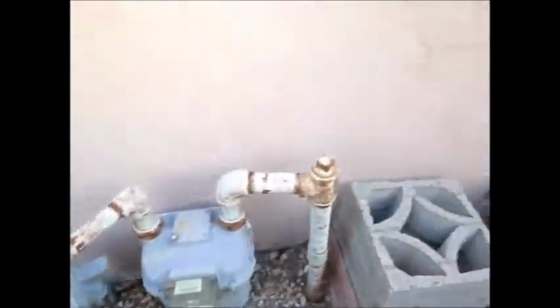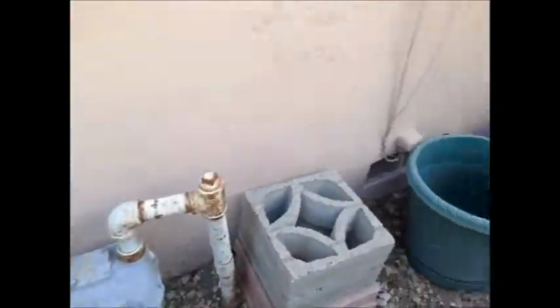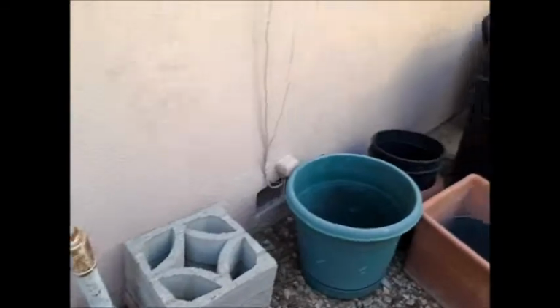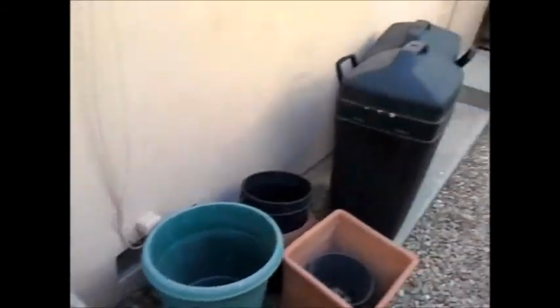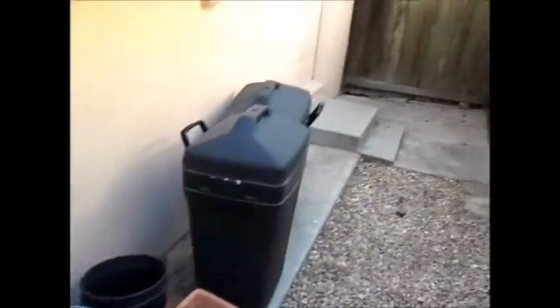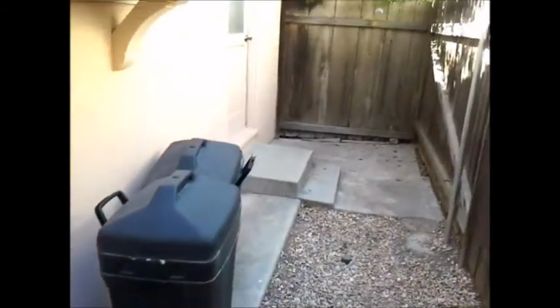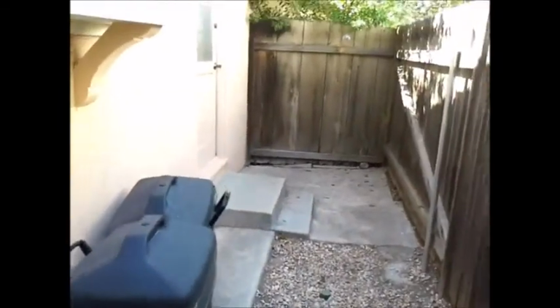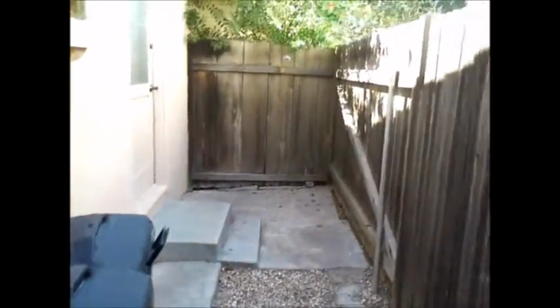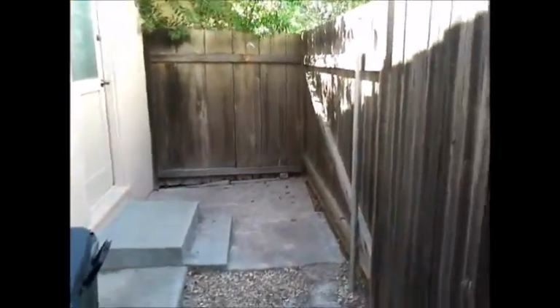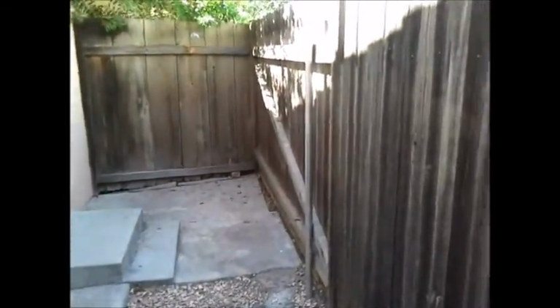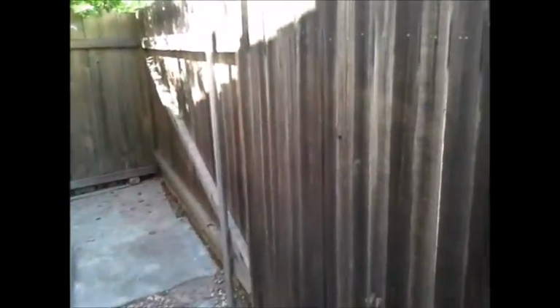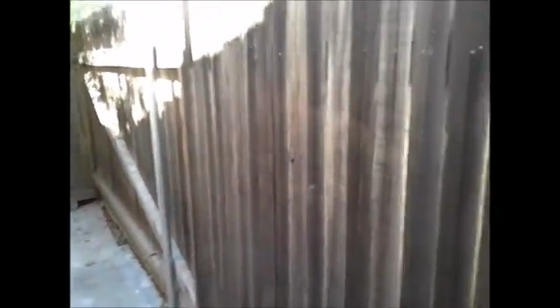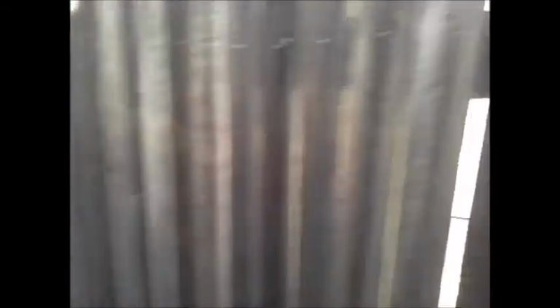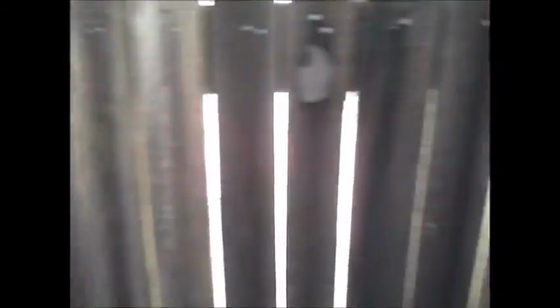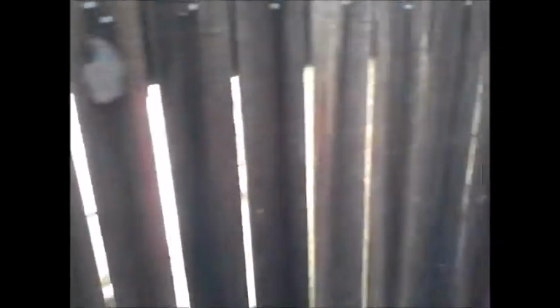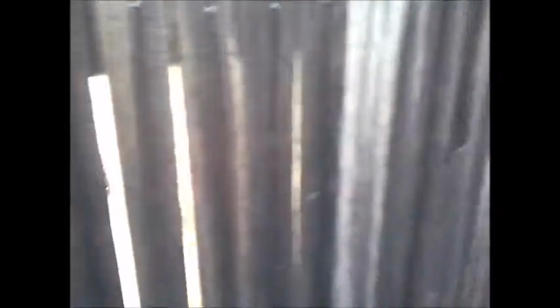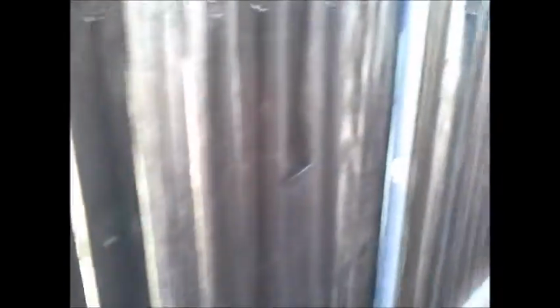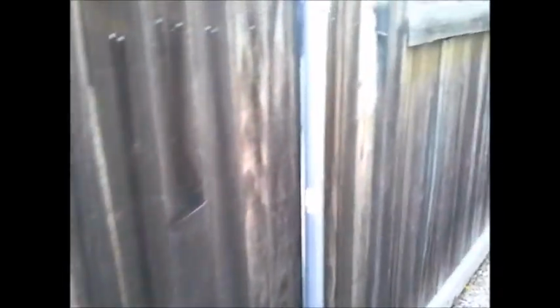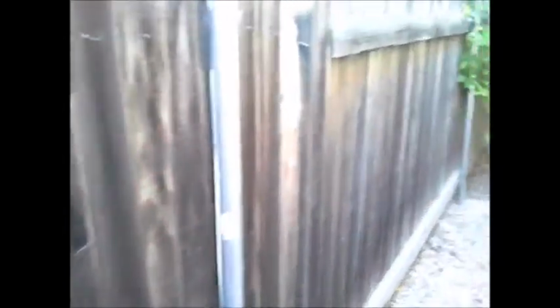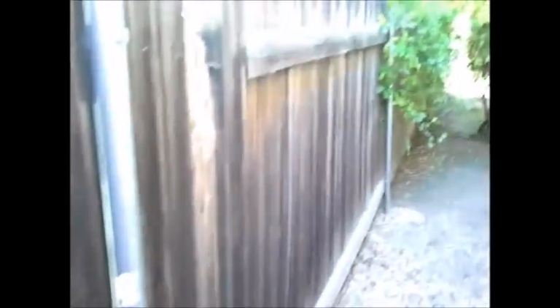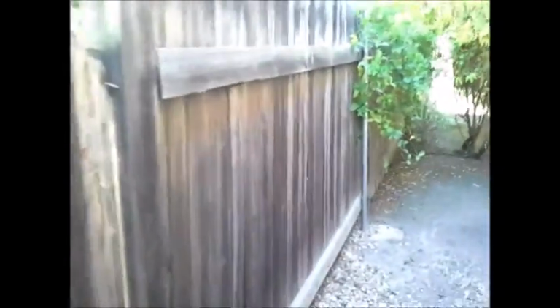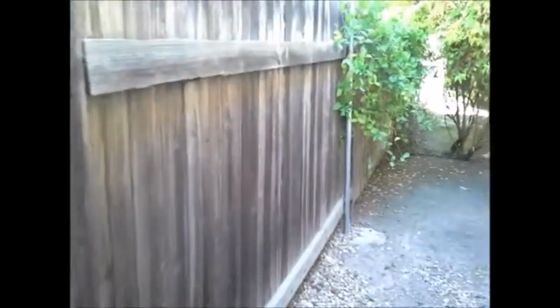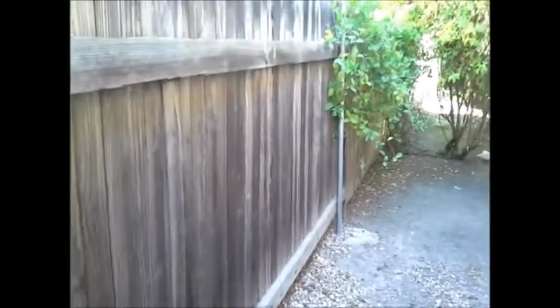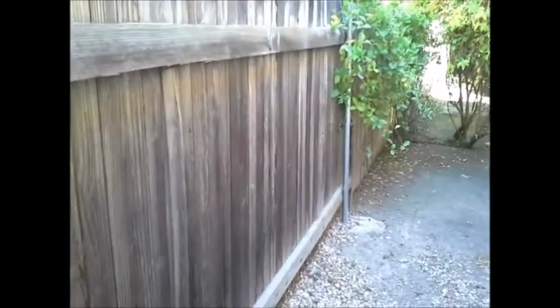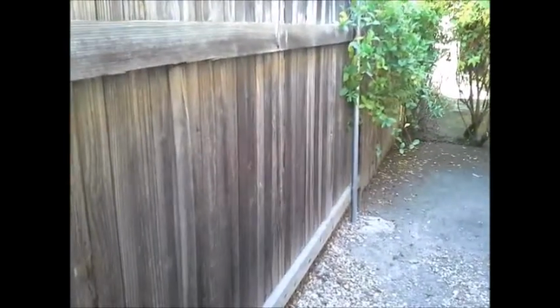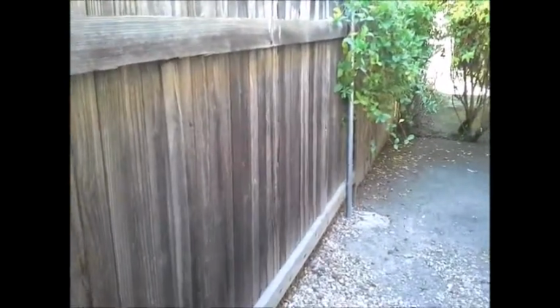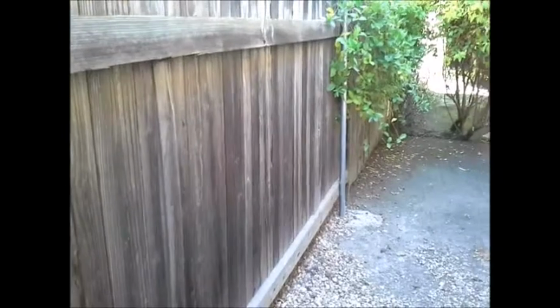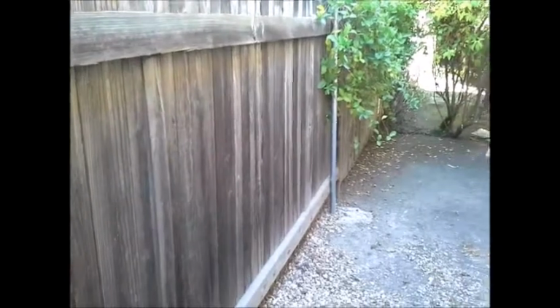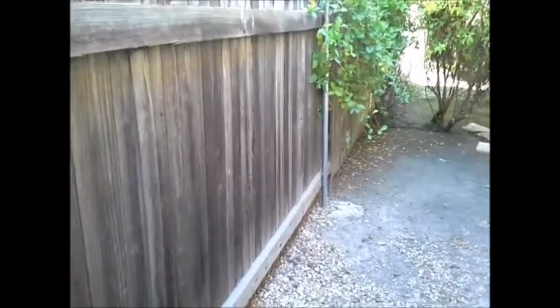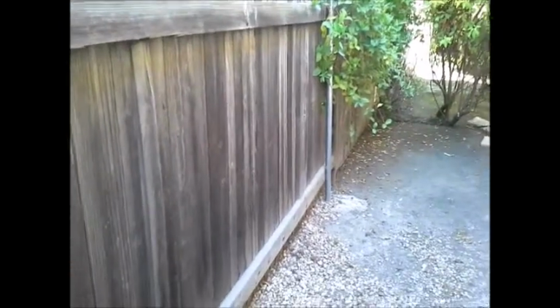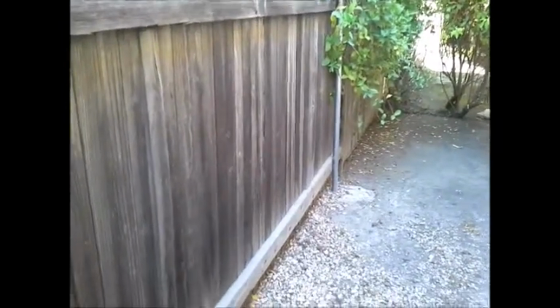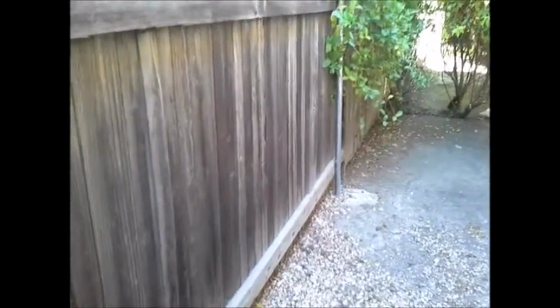Back here they have a wood fence on the left exterior, and as you go to the rear of the property it needs some repairs — there are some damaged areas.